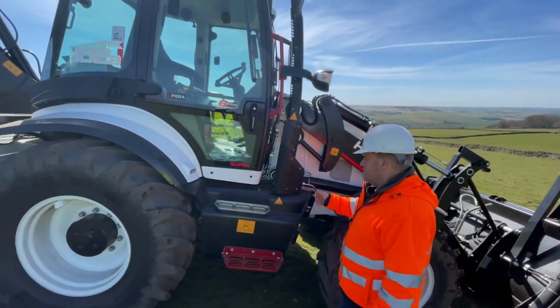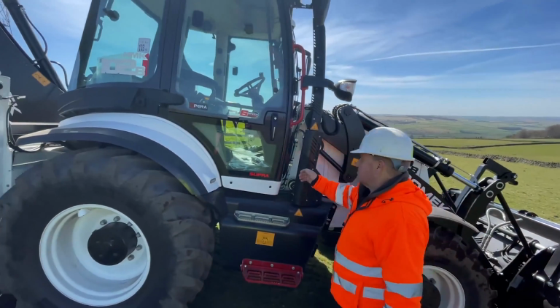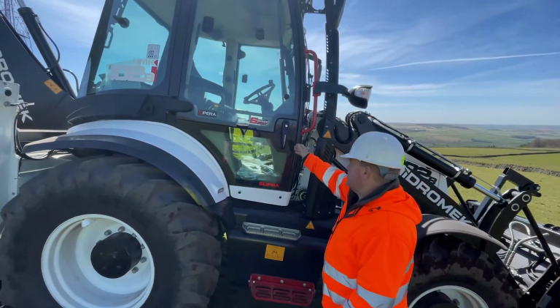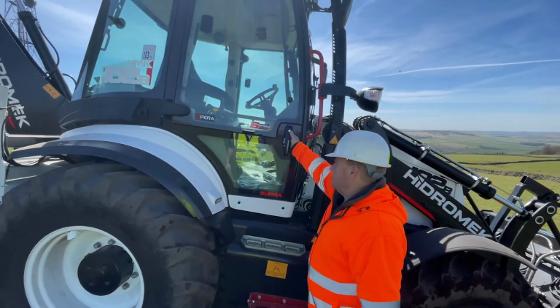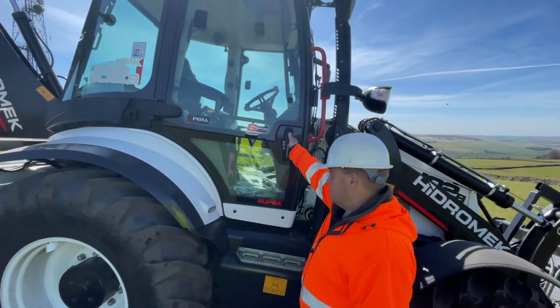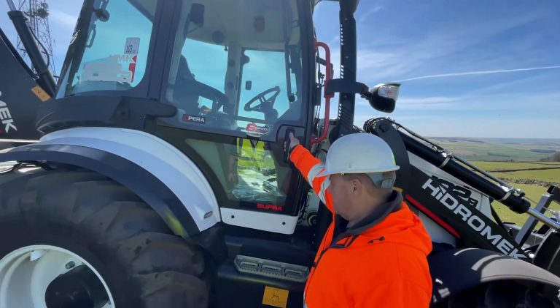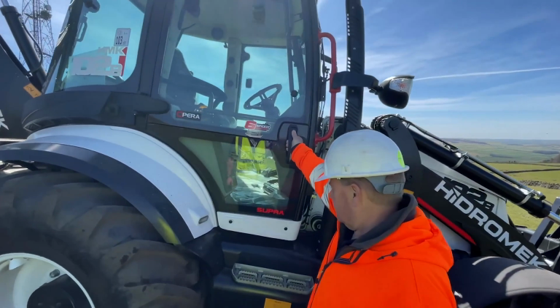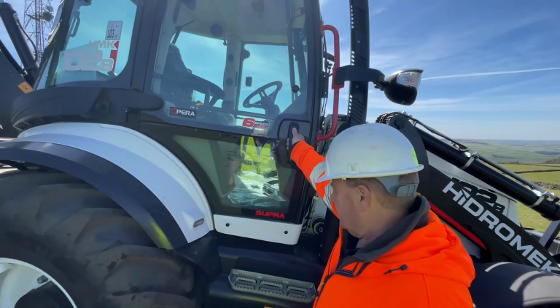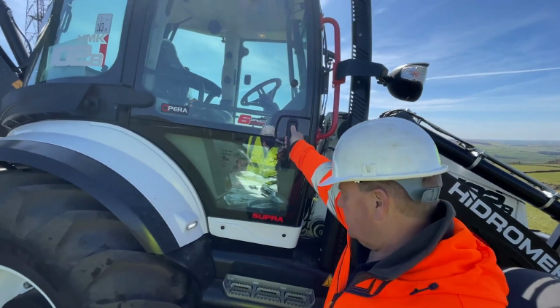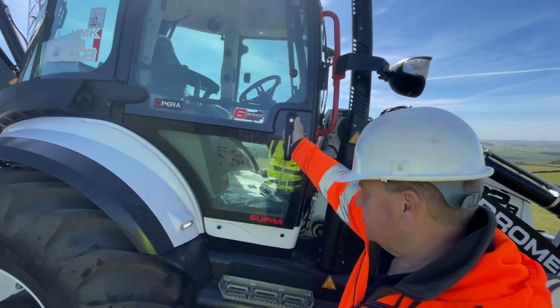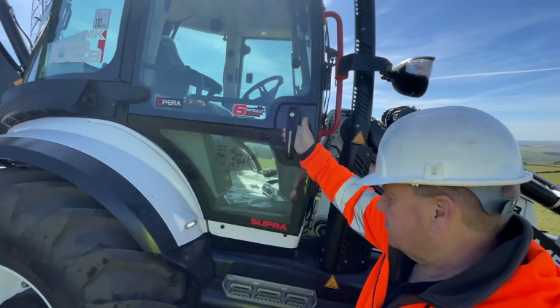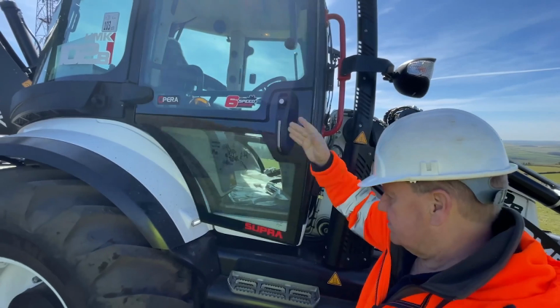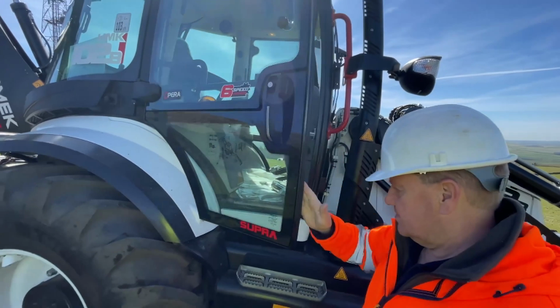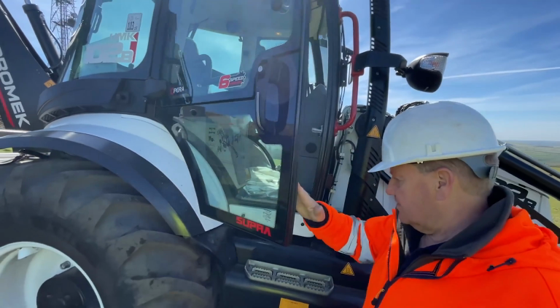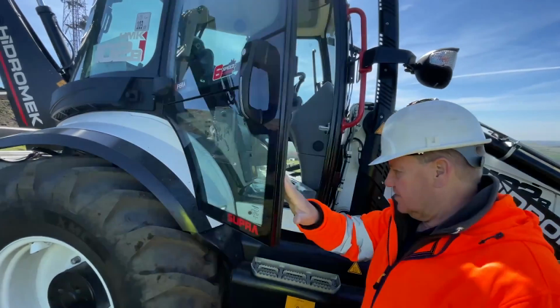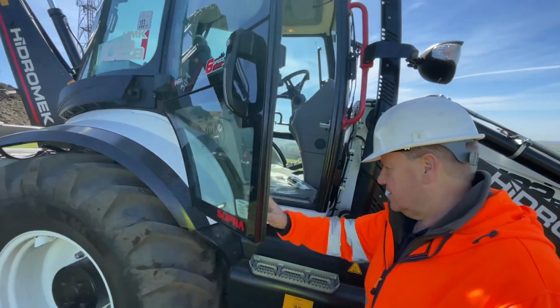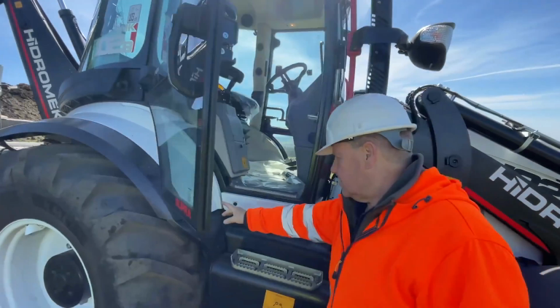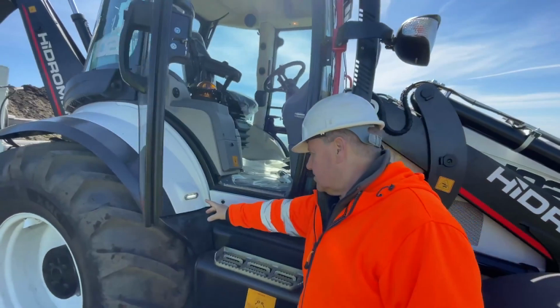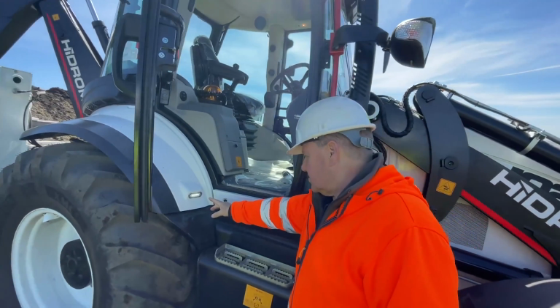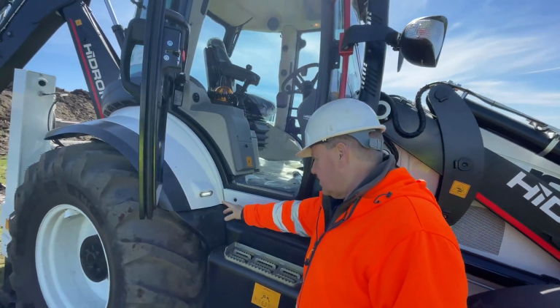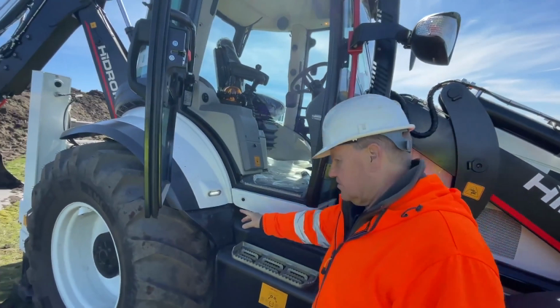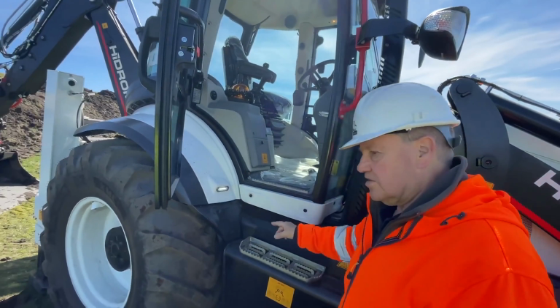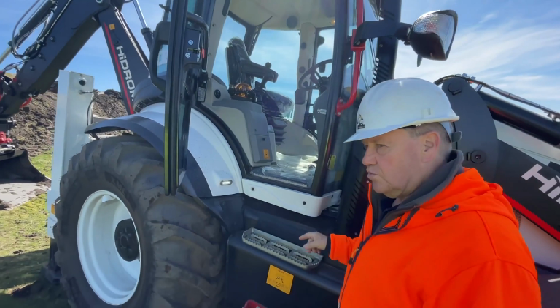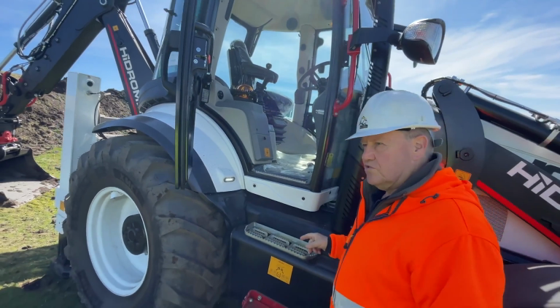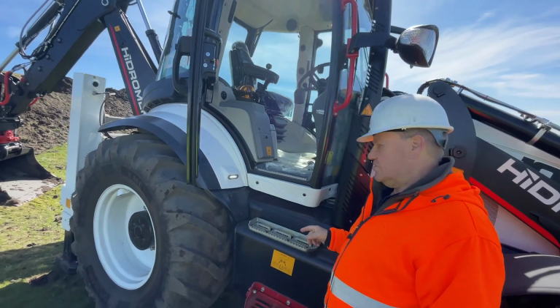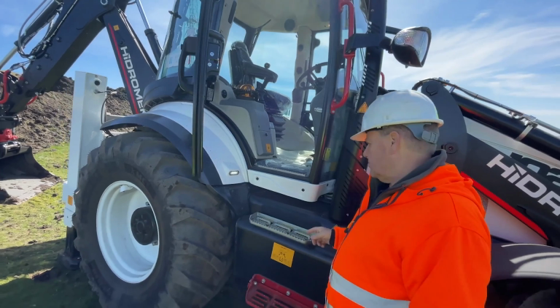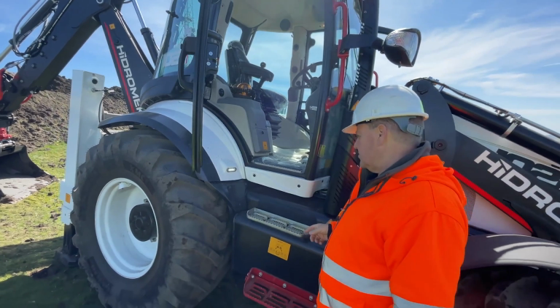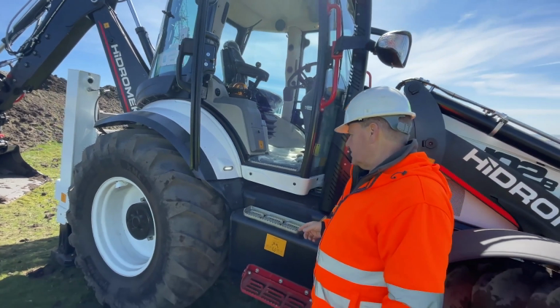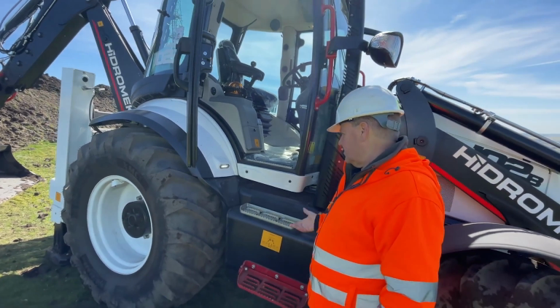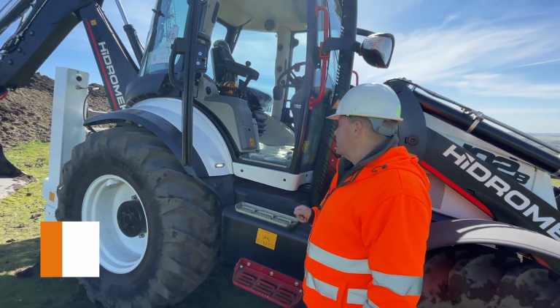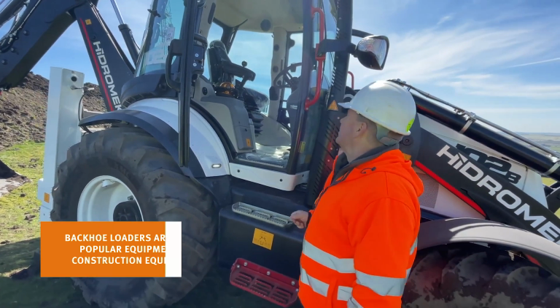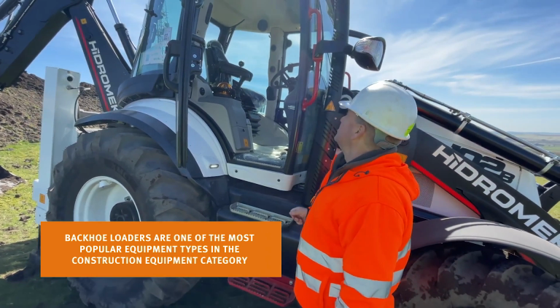Another thing I especially like with this machine — you open the door and you get a lovely little courtesy light there for the dark winter mornings when you turn up on site, and that's a really nice feature.